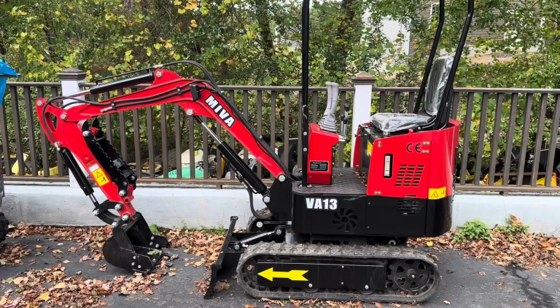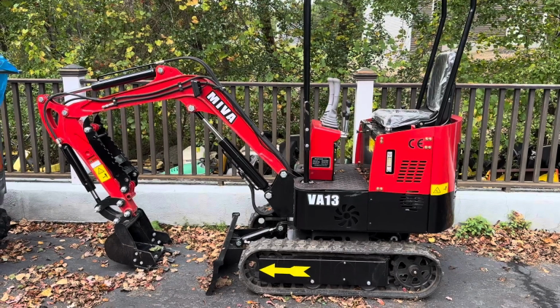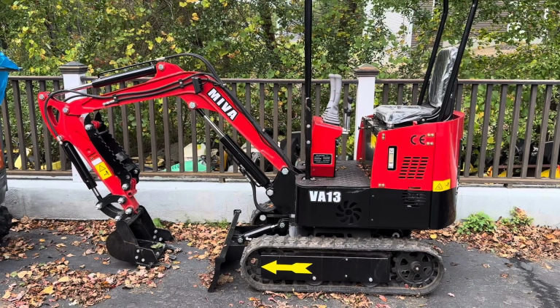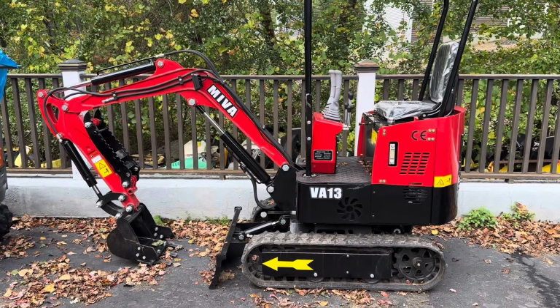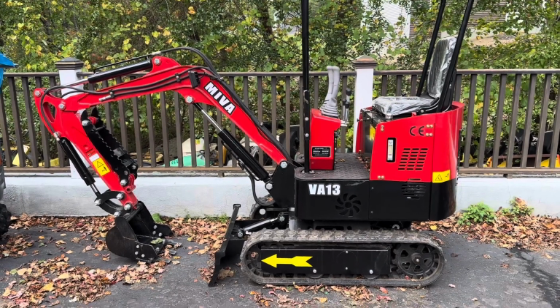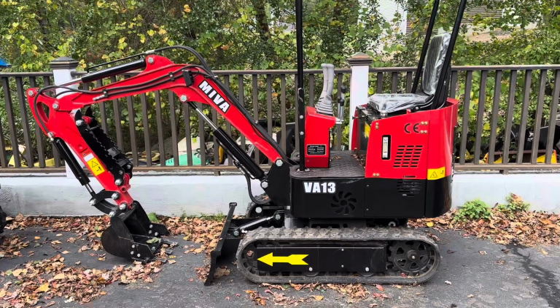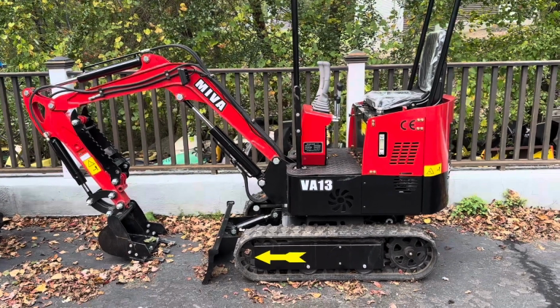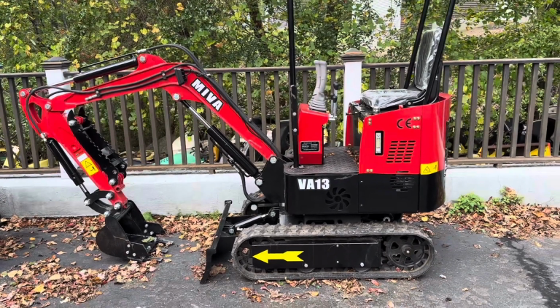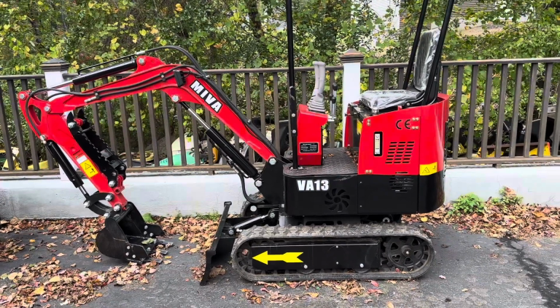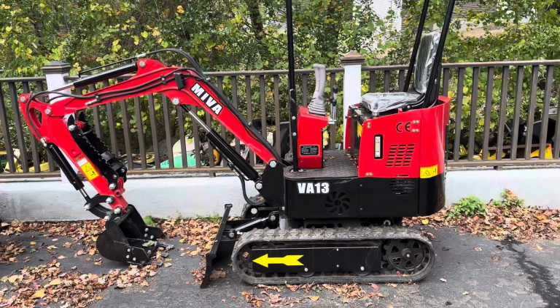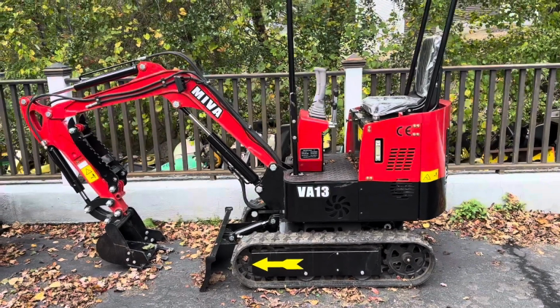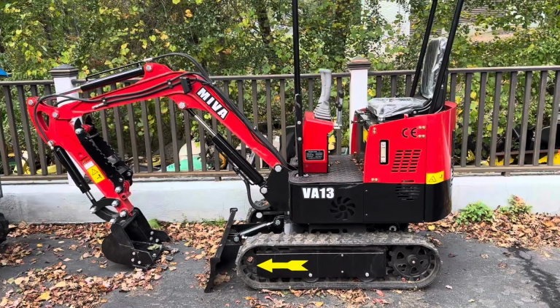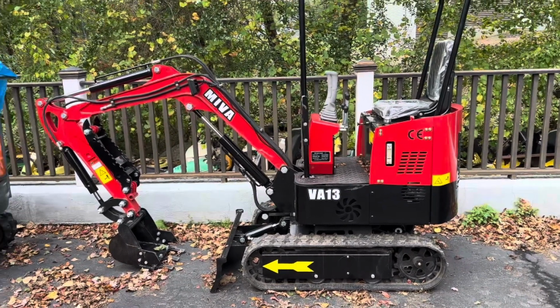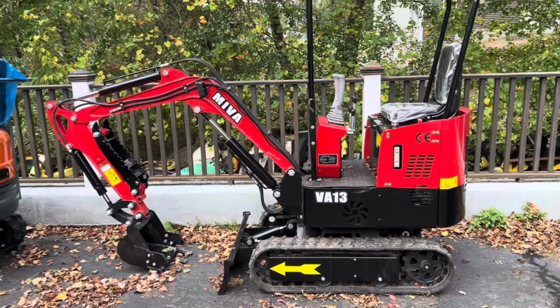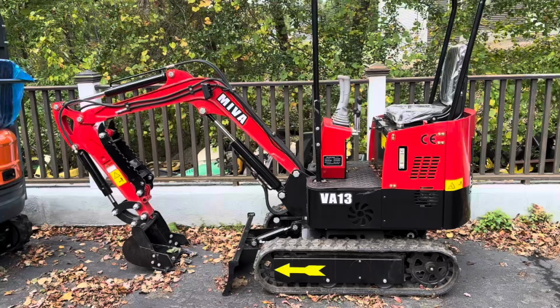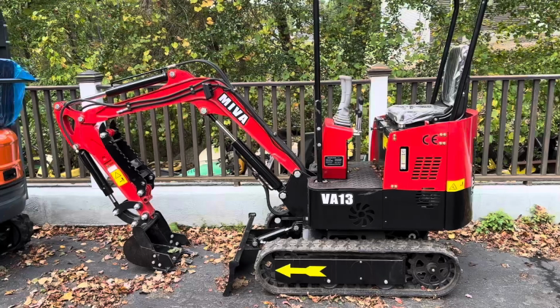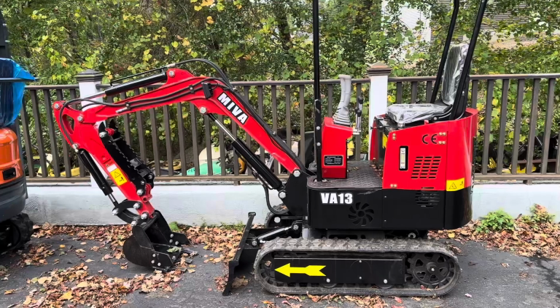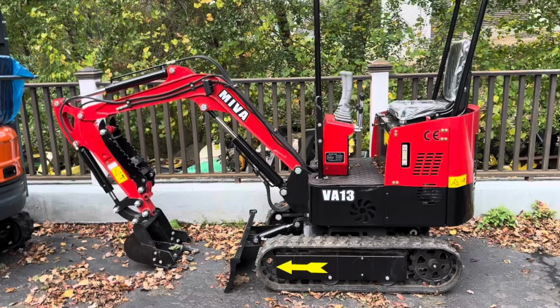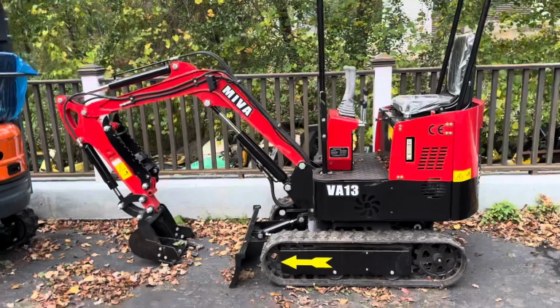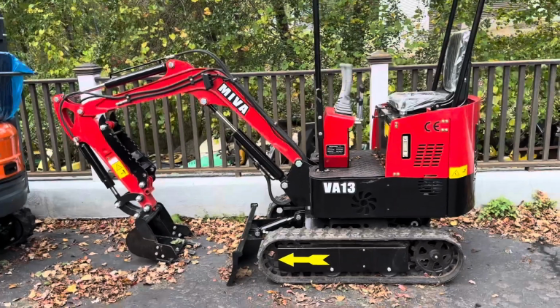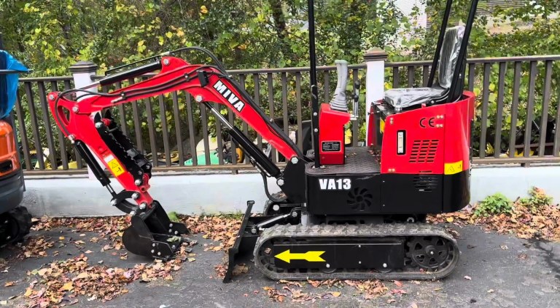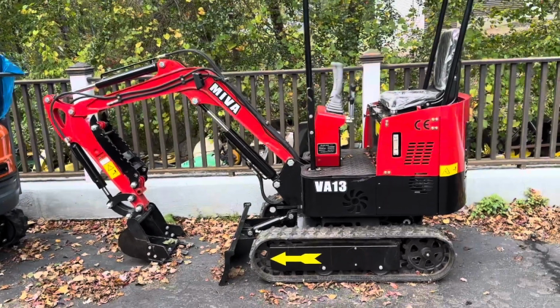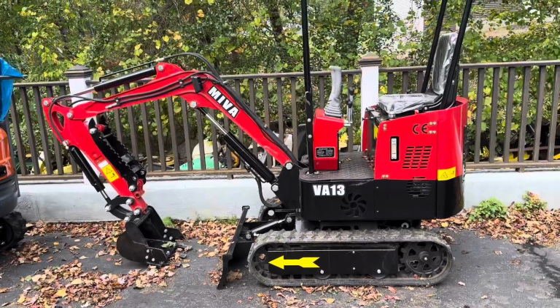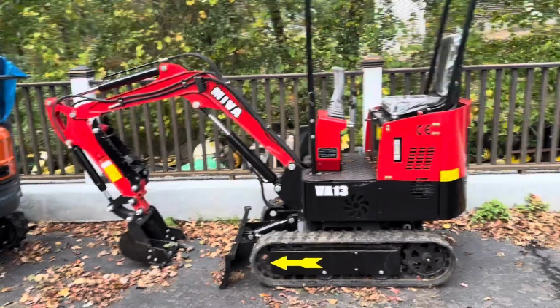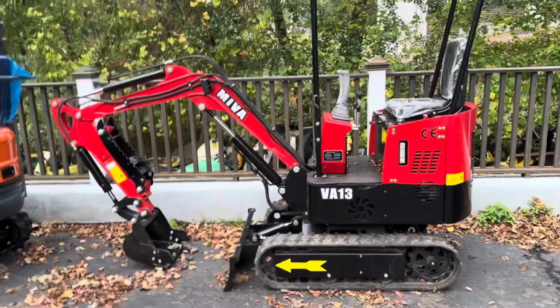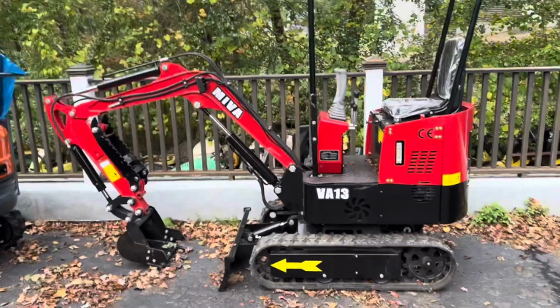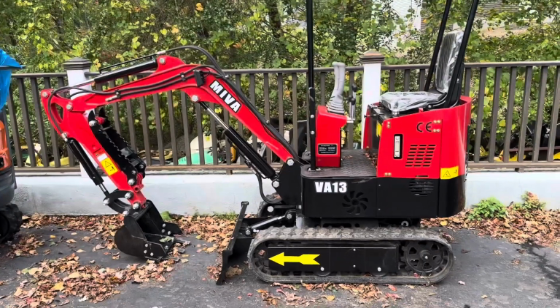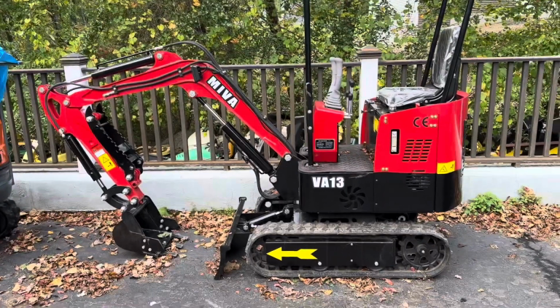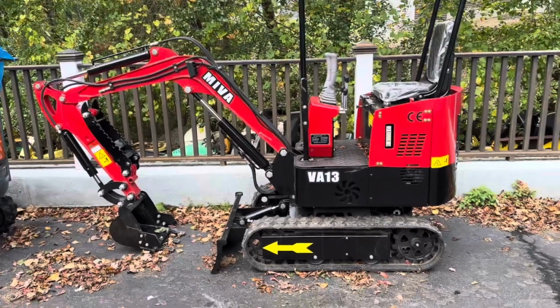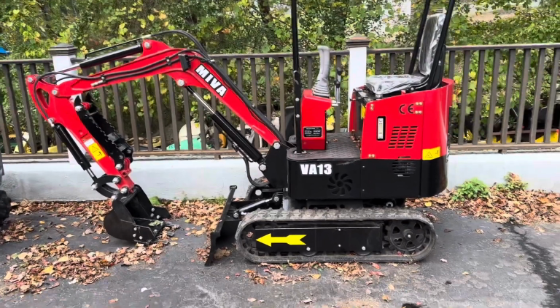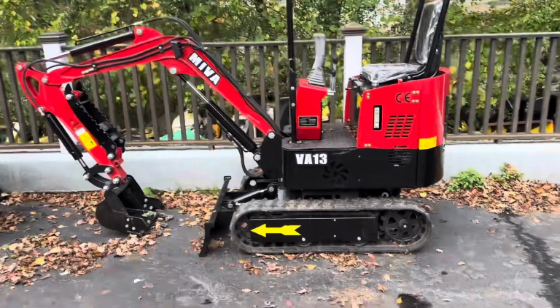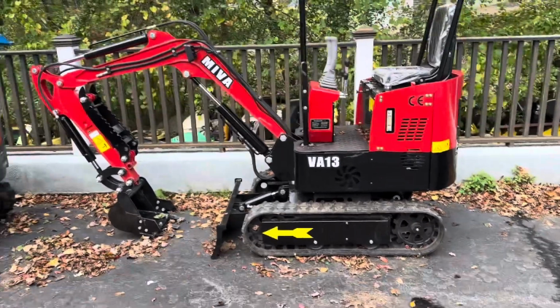How's it going everybody? If you clicked on this video, I'm guessing you want to know how to change the hydraulic pattern from ISO to backhoe controls, or backhoe to ISO controls, on your Chinese mini excavator. It's actually easier than you might think — let's take a look.